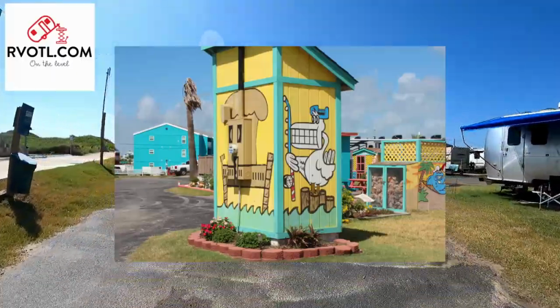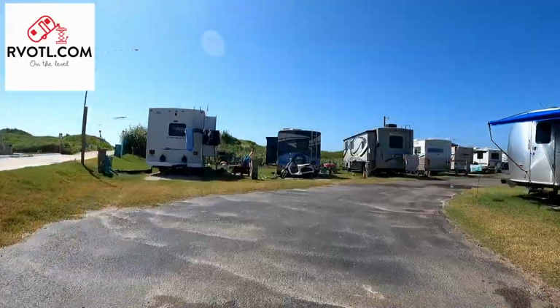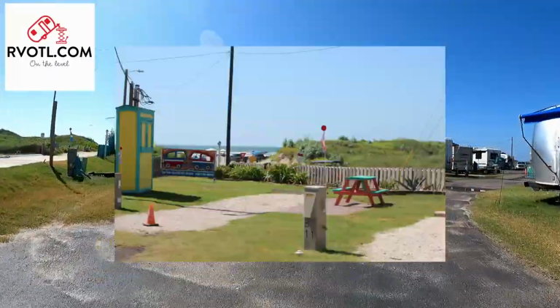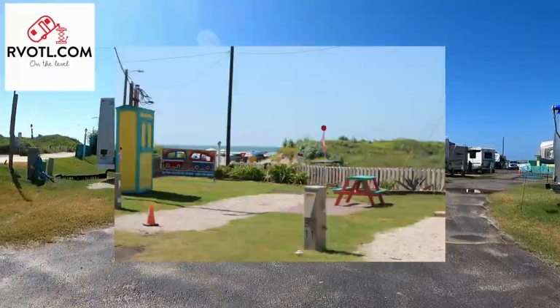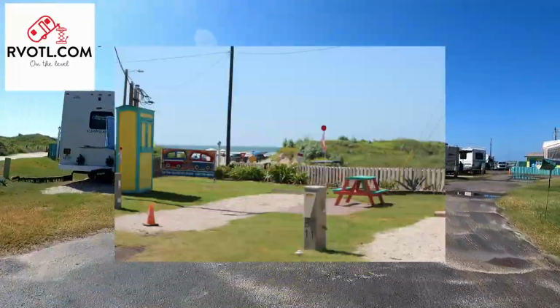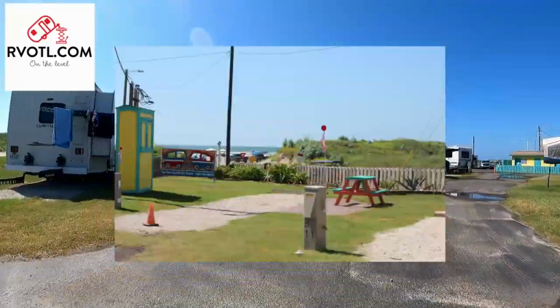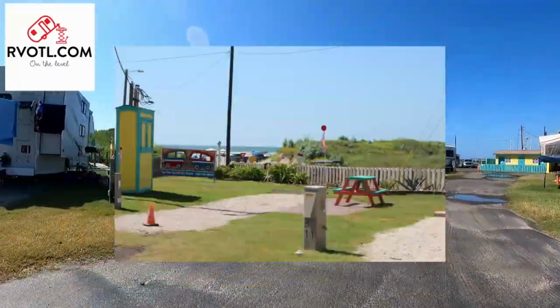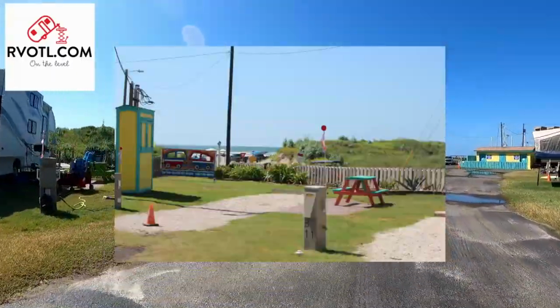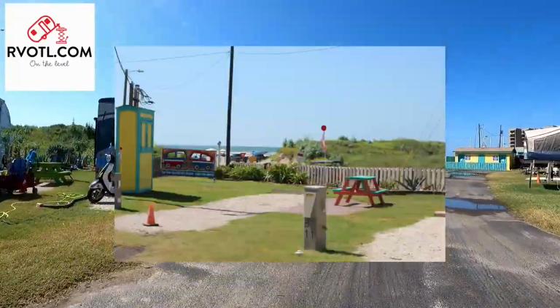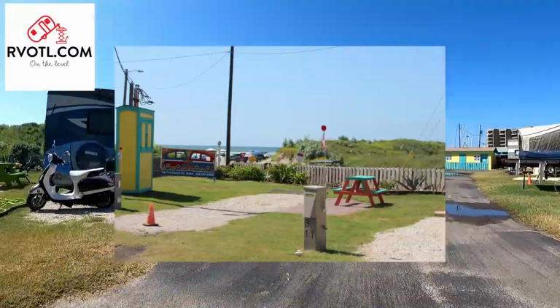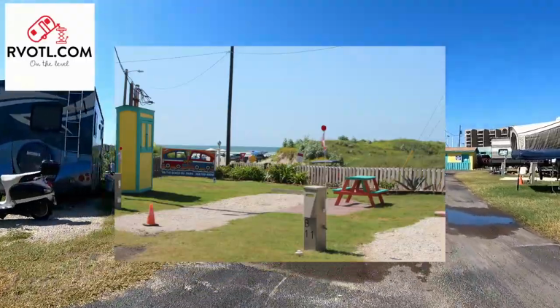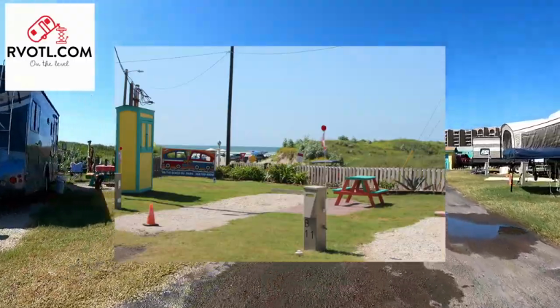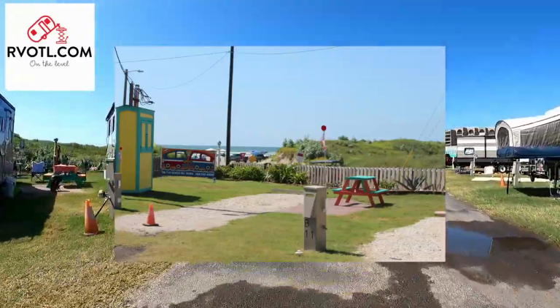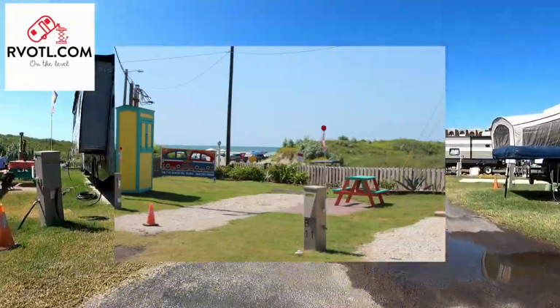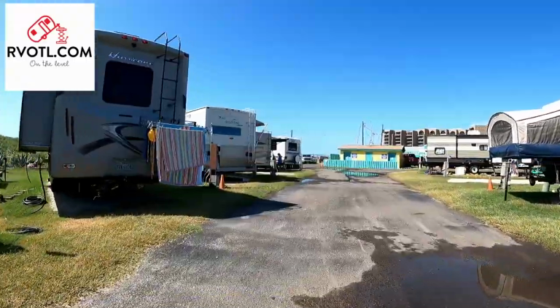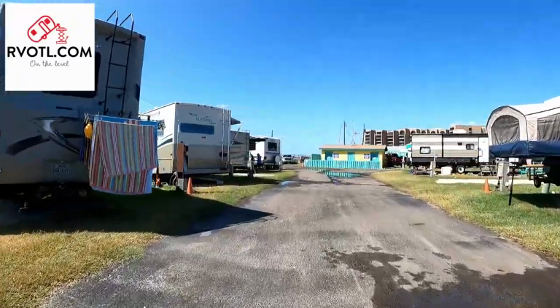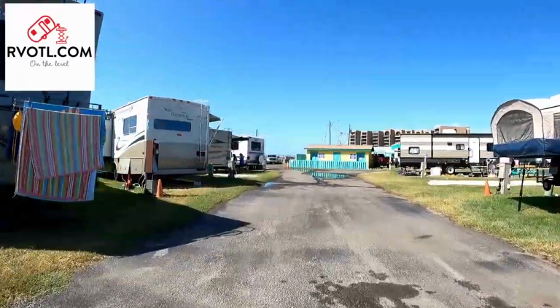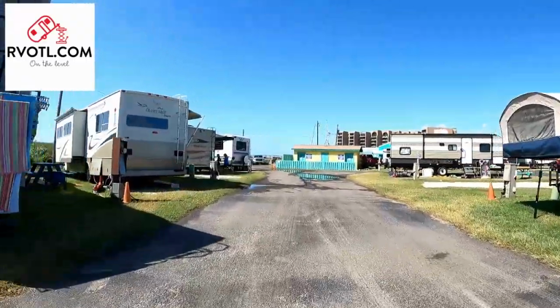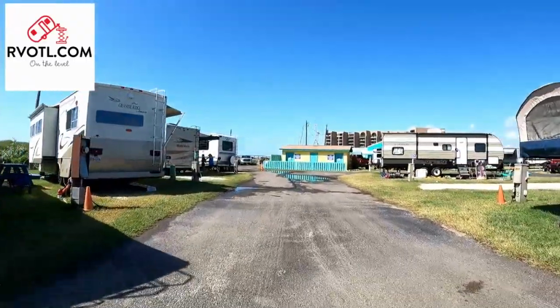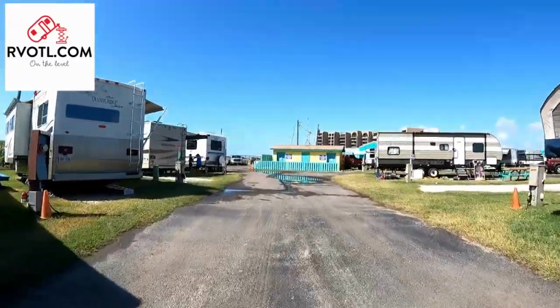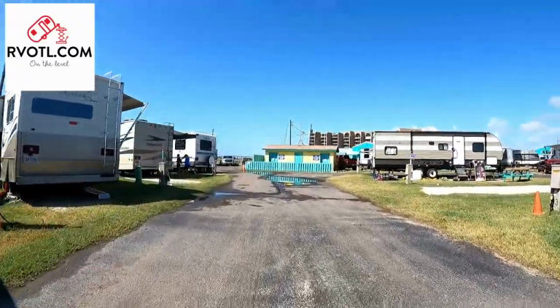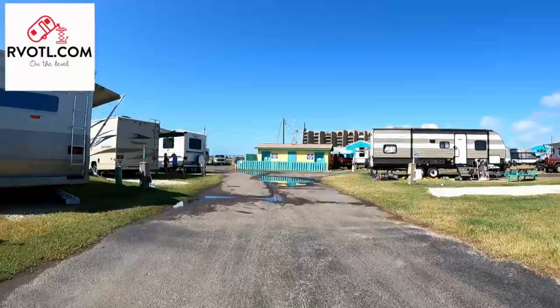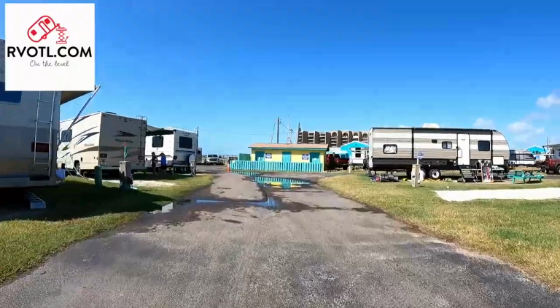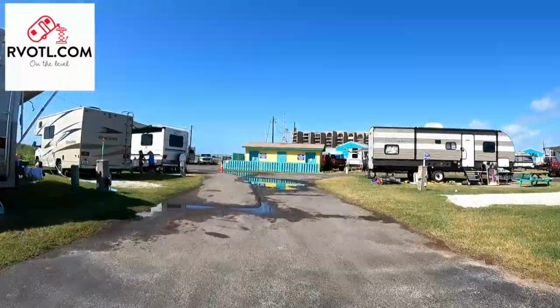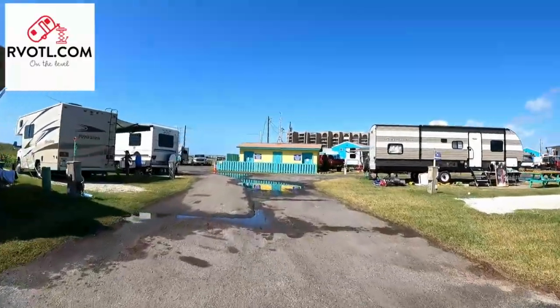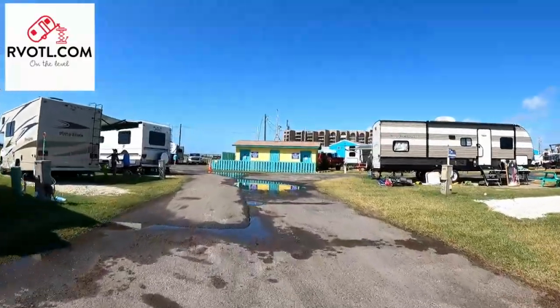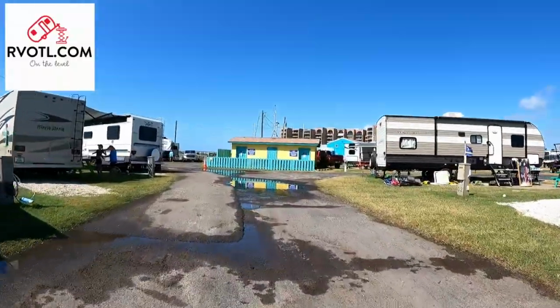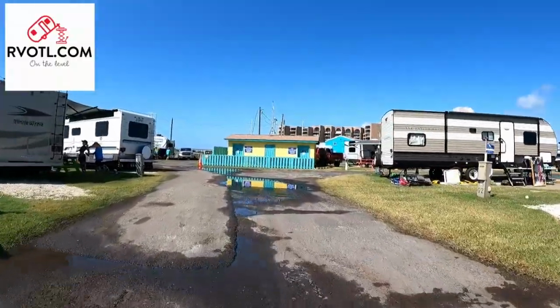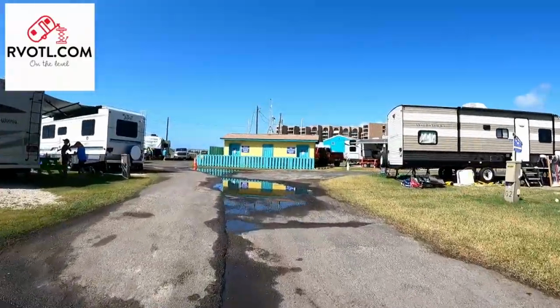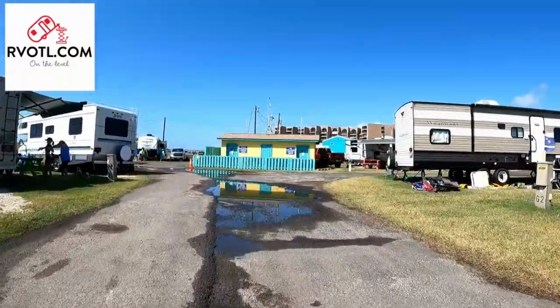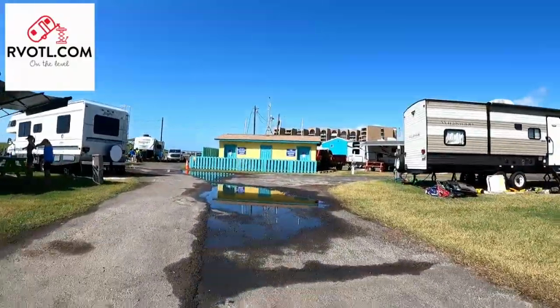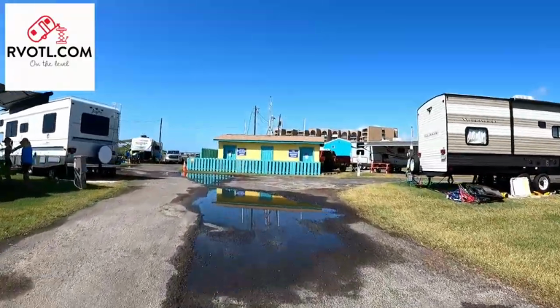The sites in the park are gravel based and are fairly level. Each site comes with a picnic table on a brick slab and the sites have a full hookup. I think you would be hard pressed to find a full hookup closer to the beach.